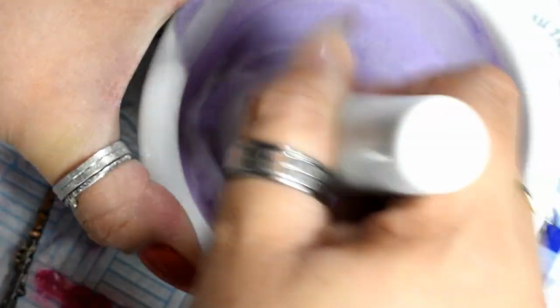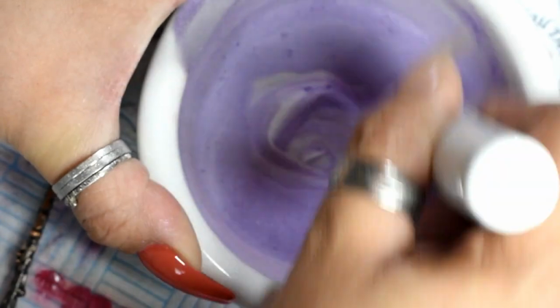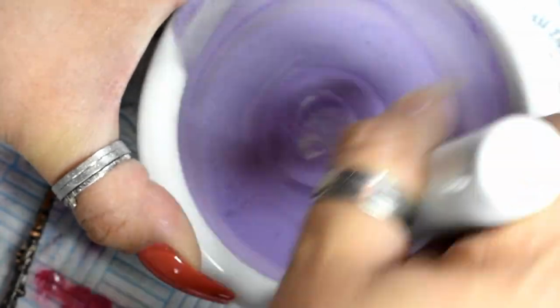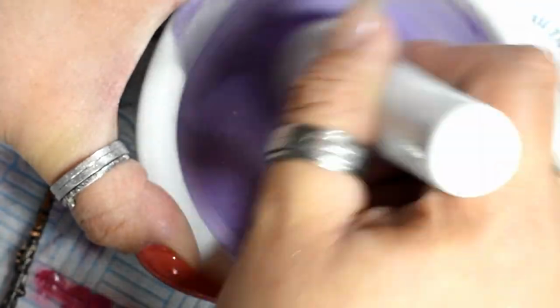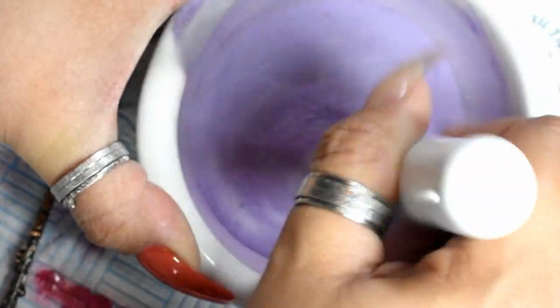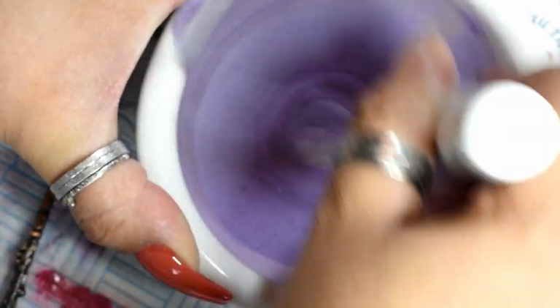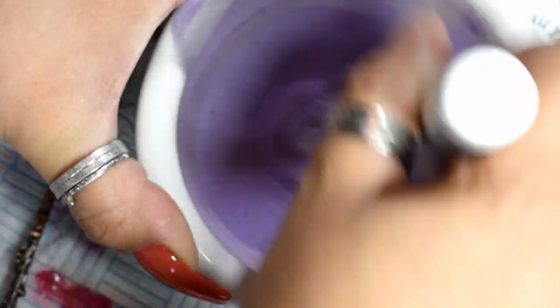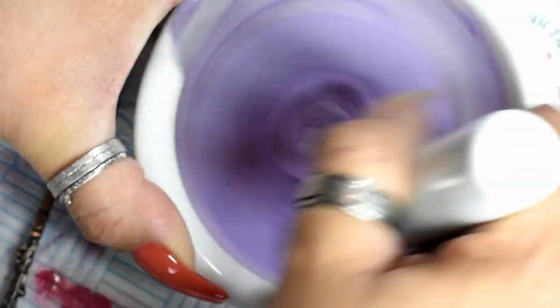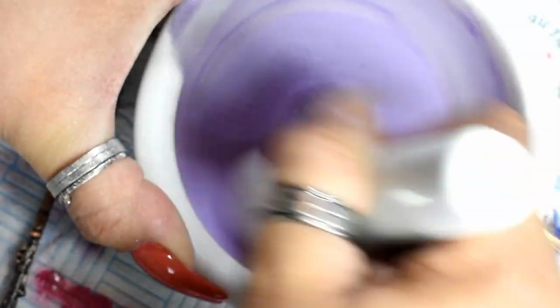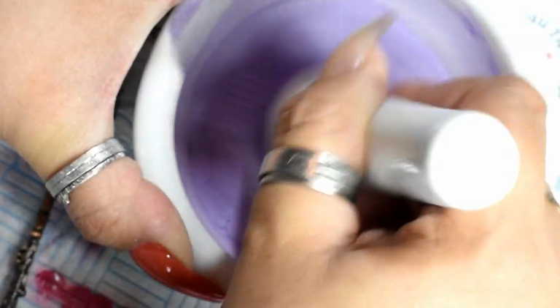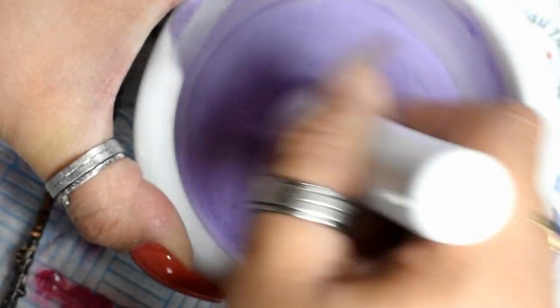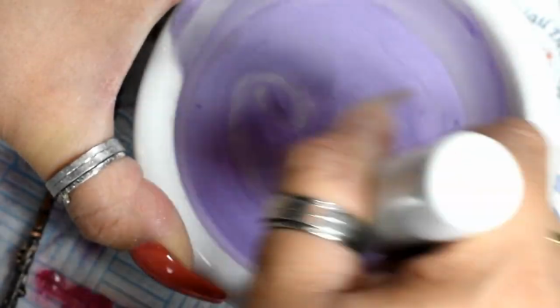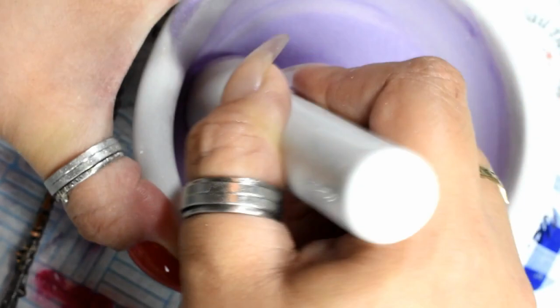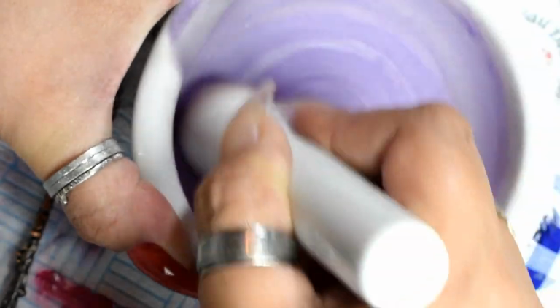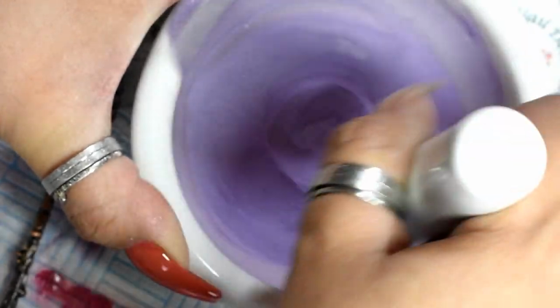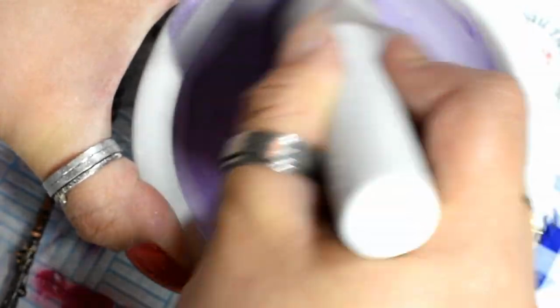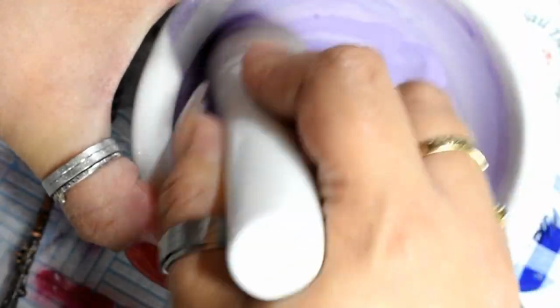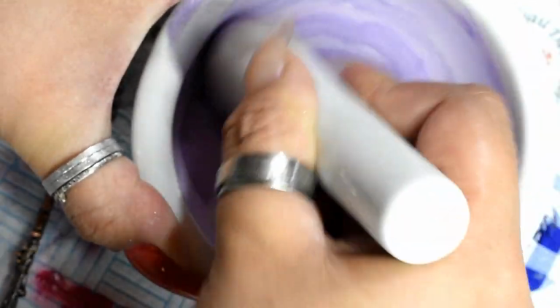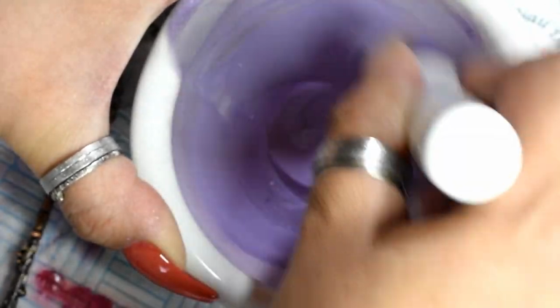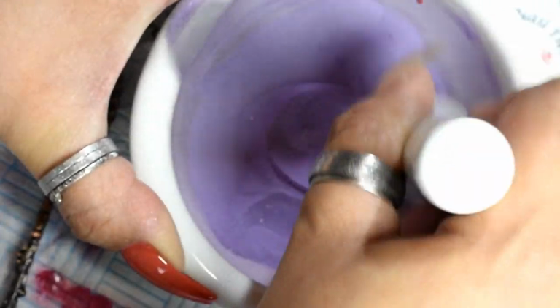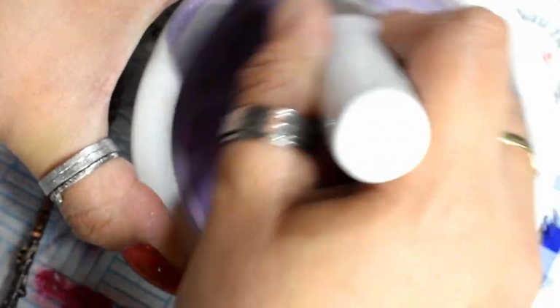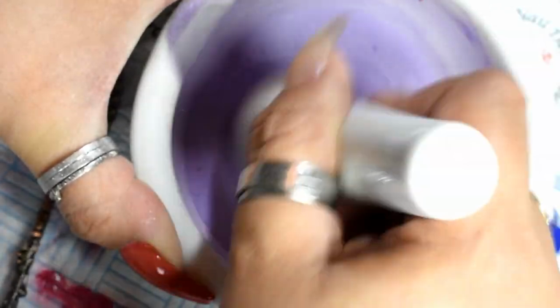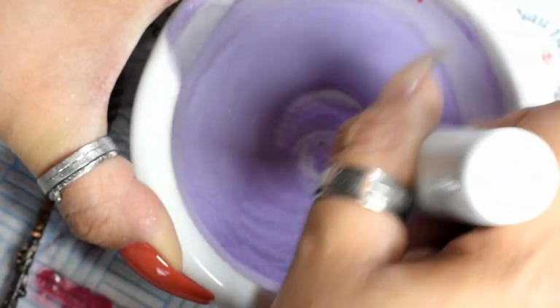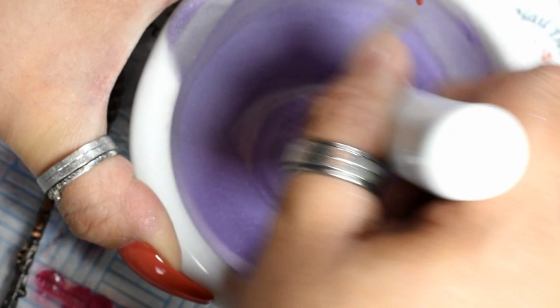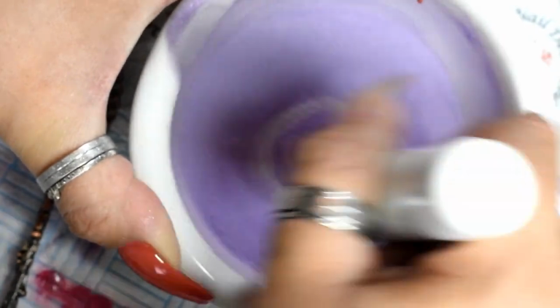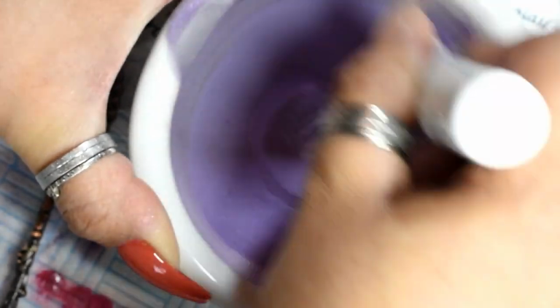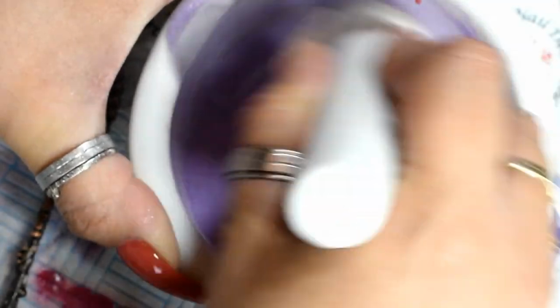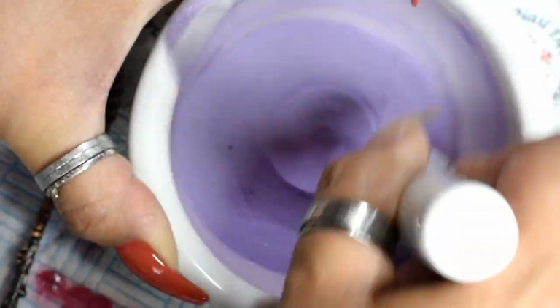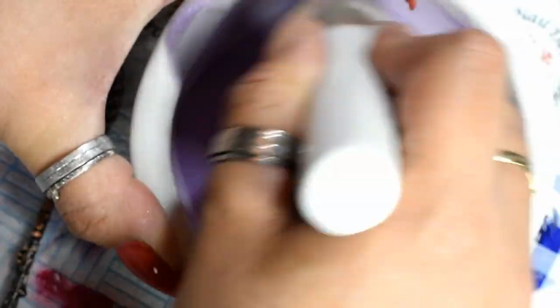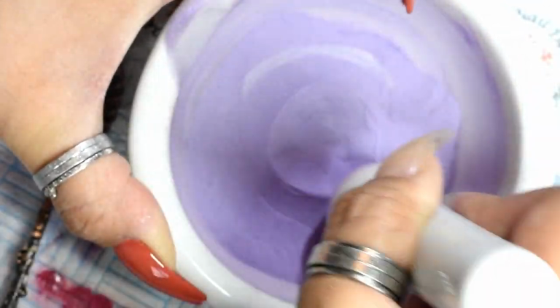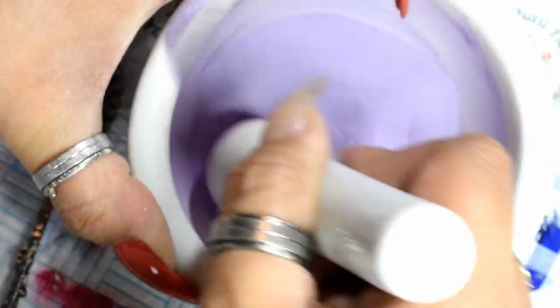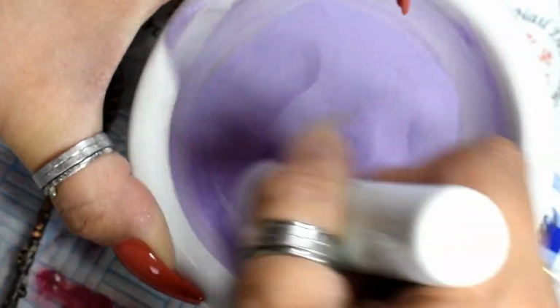Whizz, whizz, grind away — it does give me an aching finger doing this. That's why I don't mix too many colors in one go; I just do a couple at a time — probably max four. I wouldn't do any more because my hands won't be able to cope.